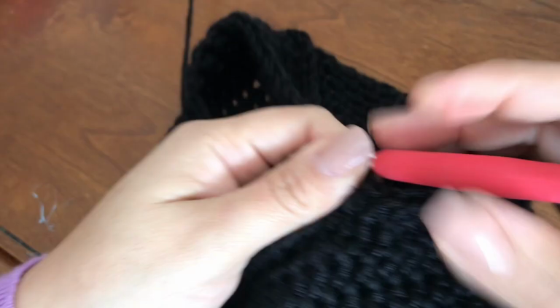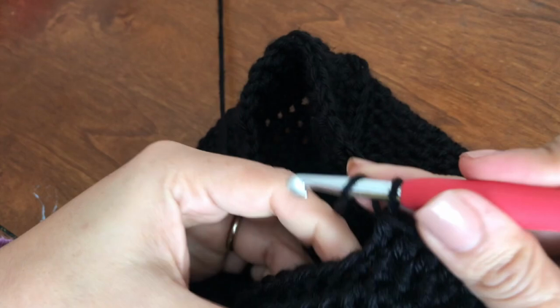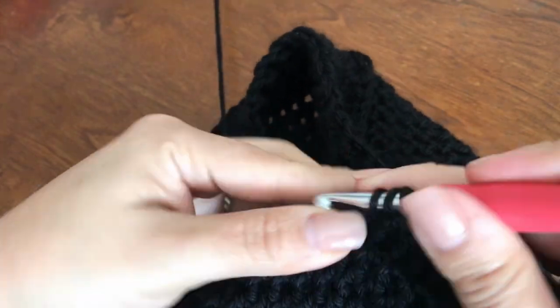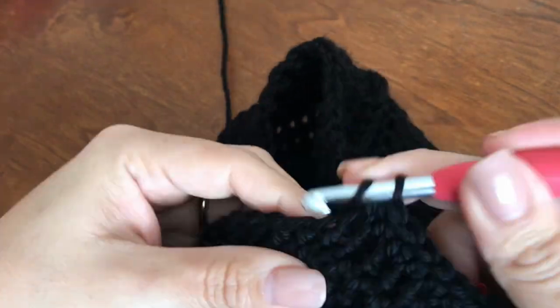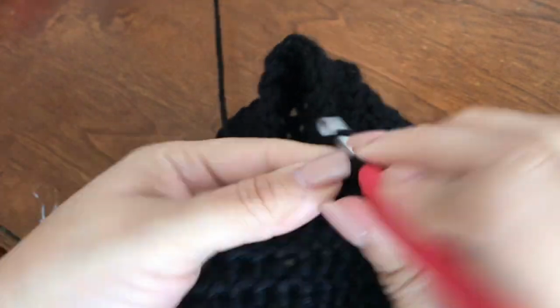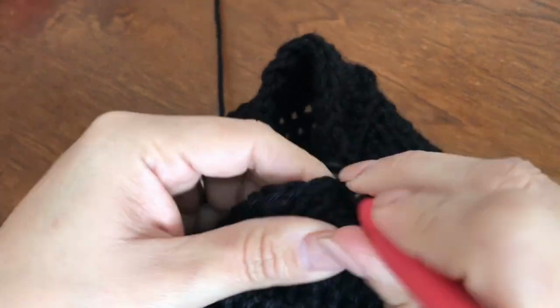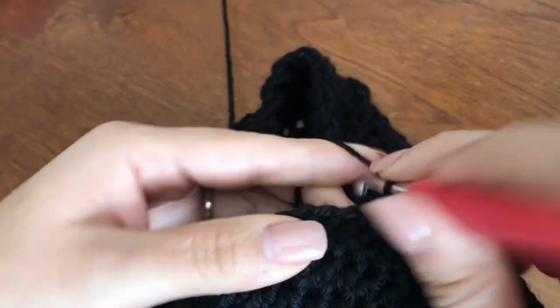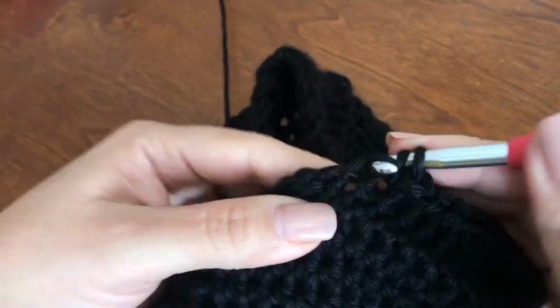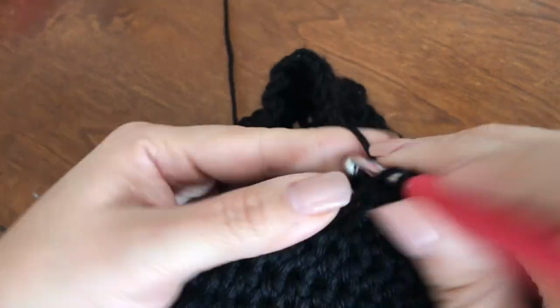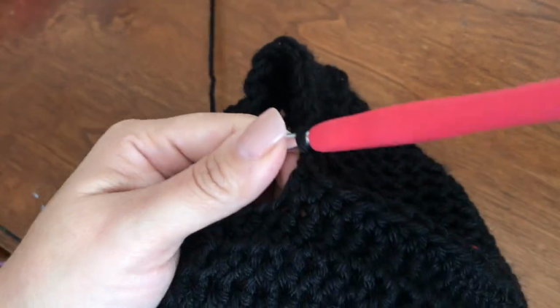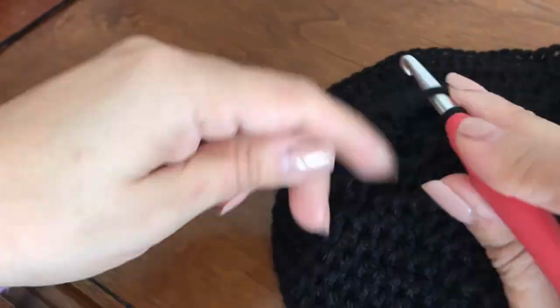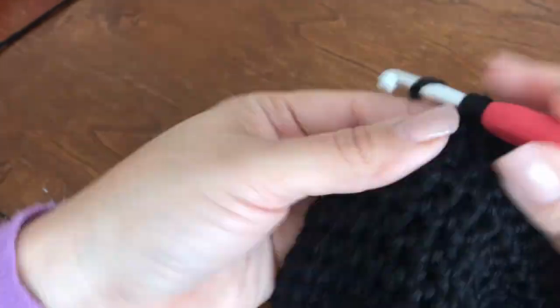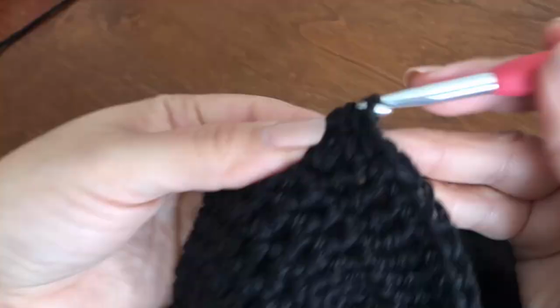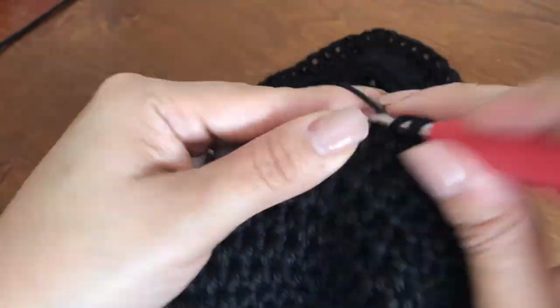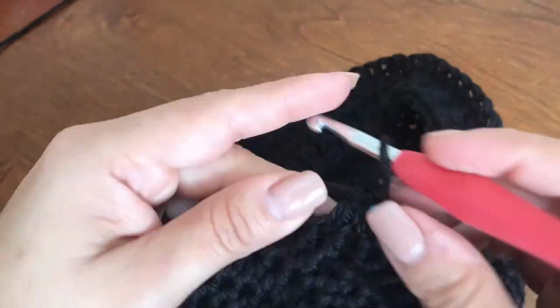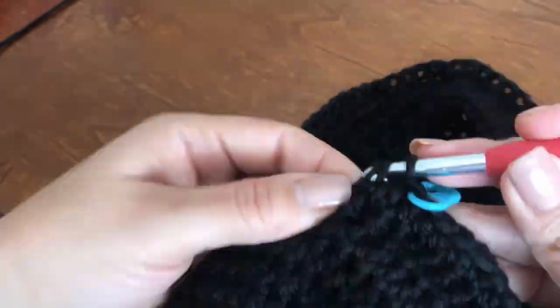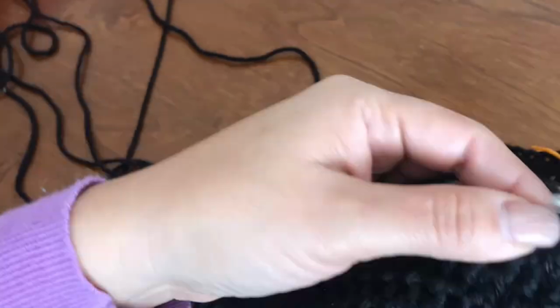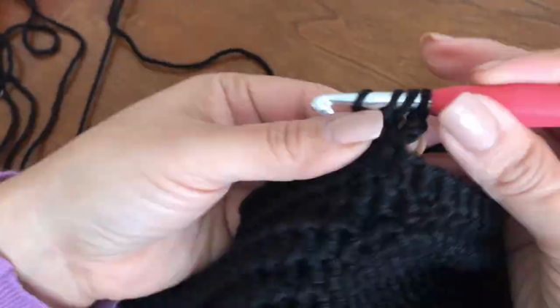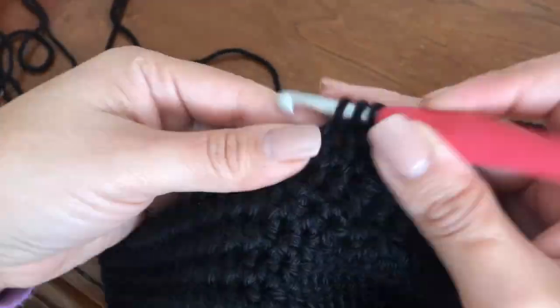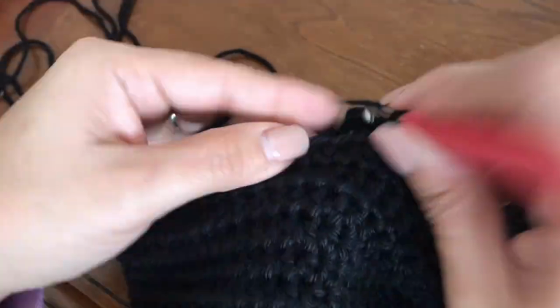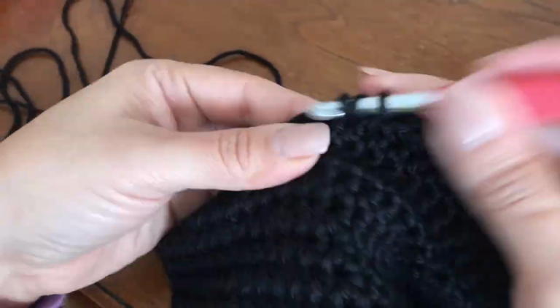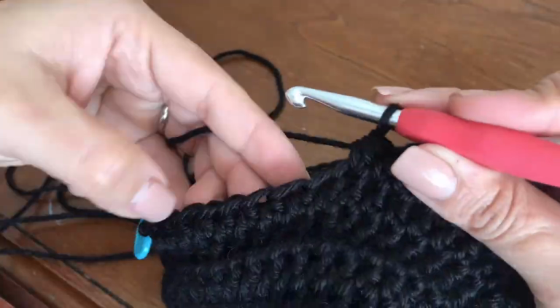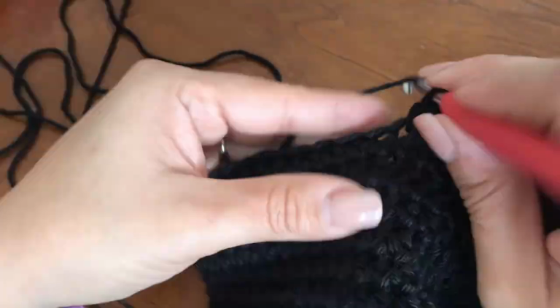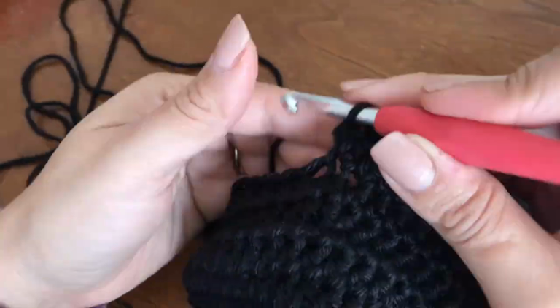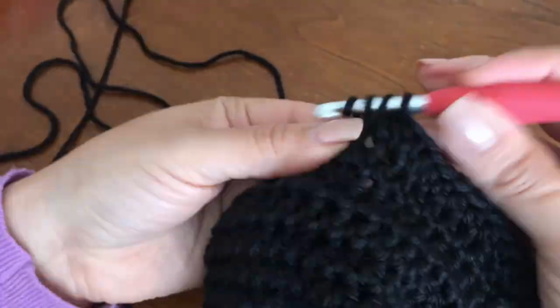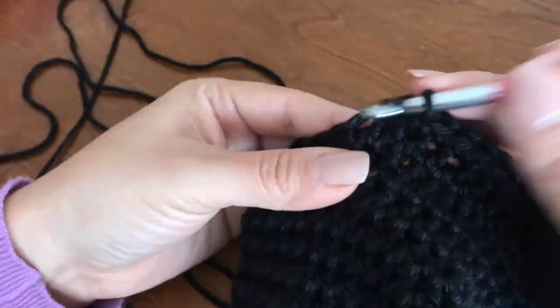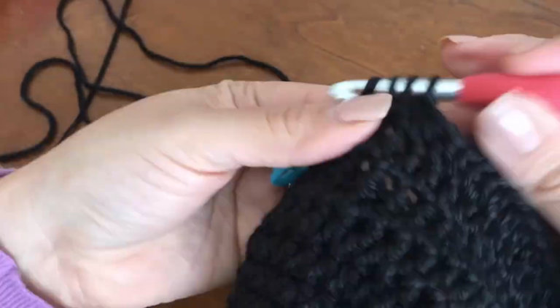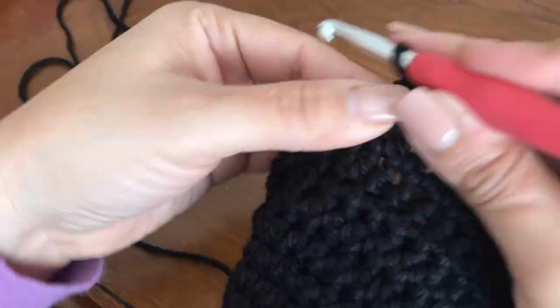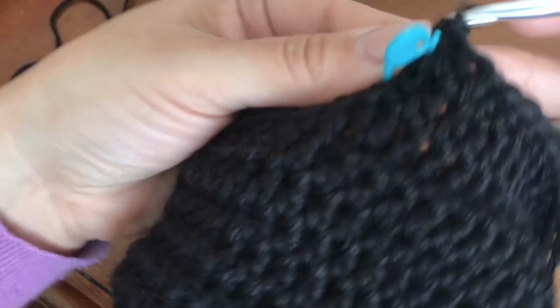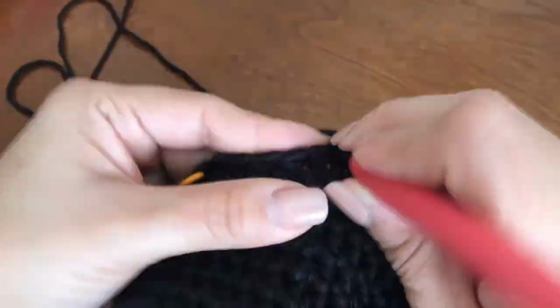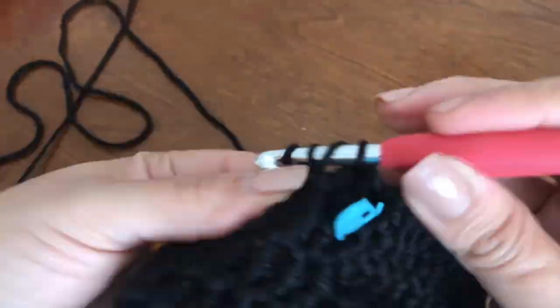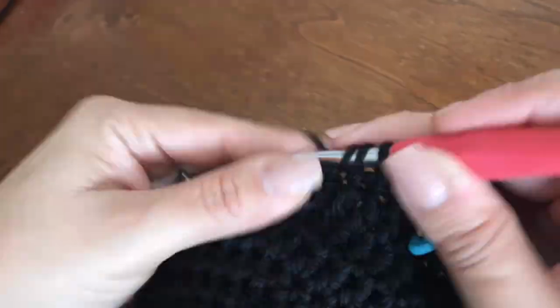All of my masks have the front part detachable because I don't live in a cold climate. I'm originally from Guatemala and now I live in Texas, so I am not sure how comfortable it is to wear something on your face for a long time.